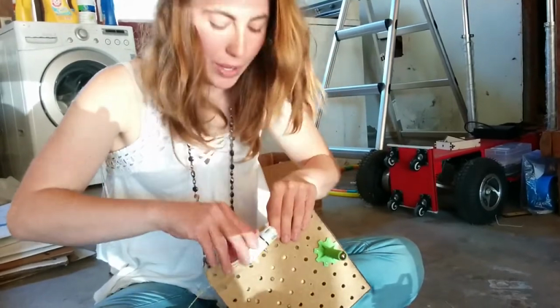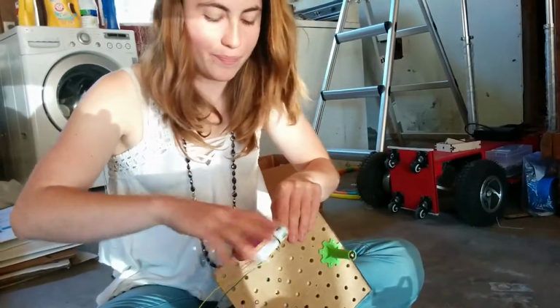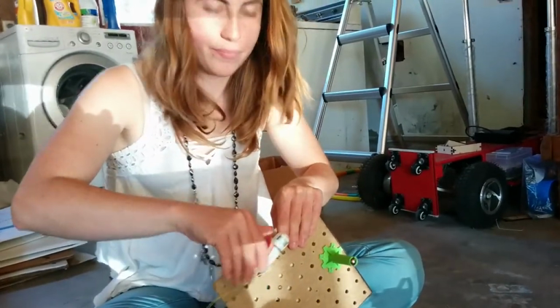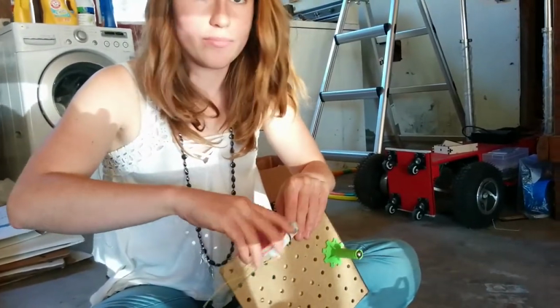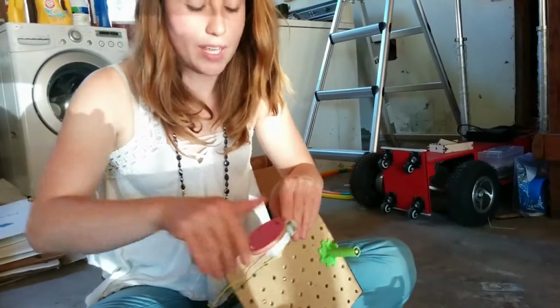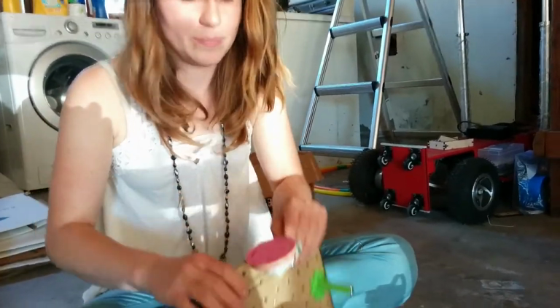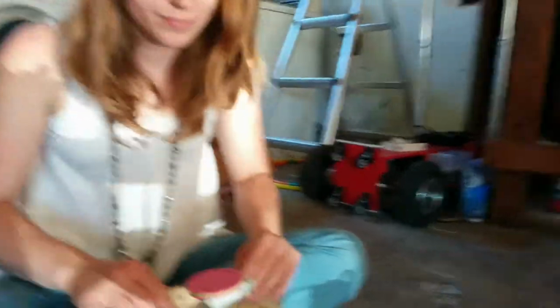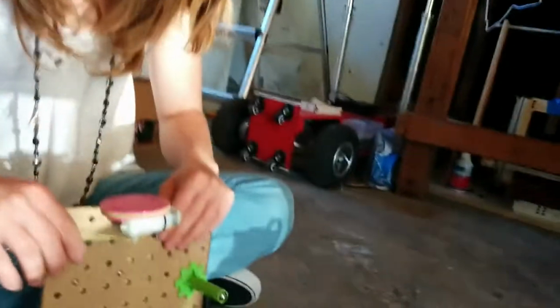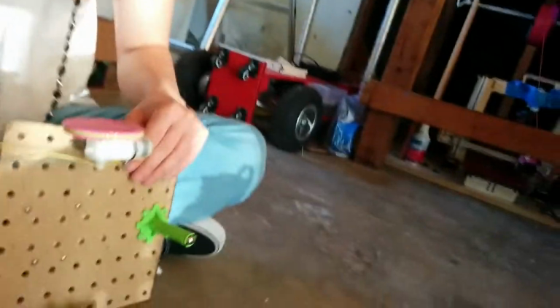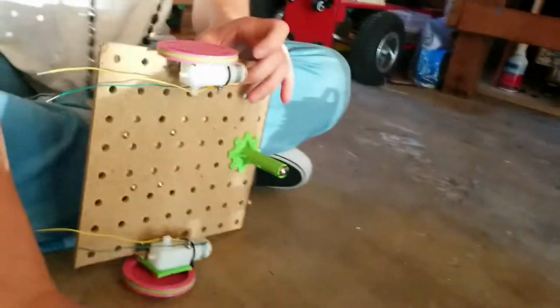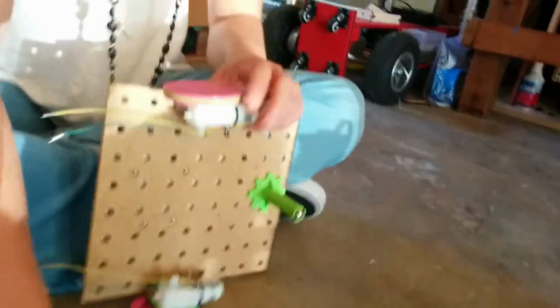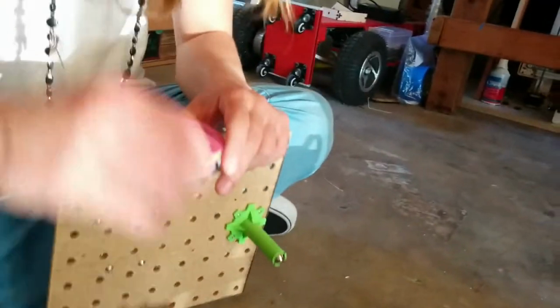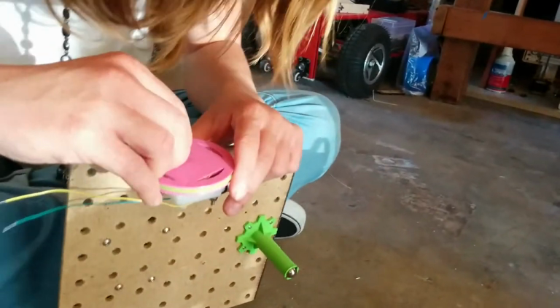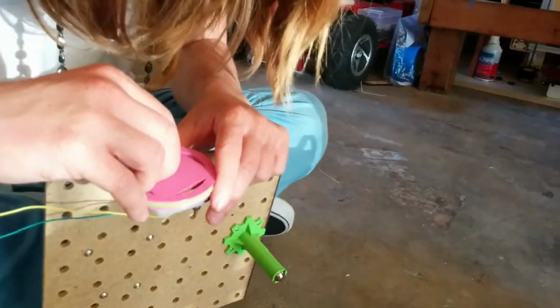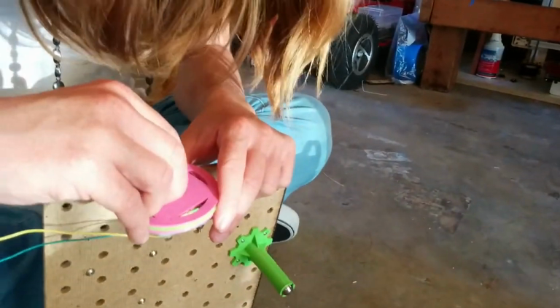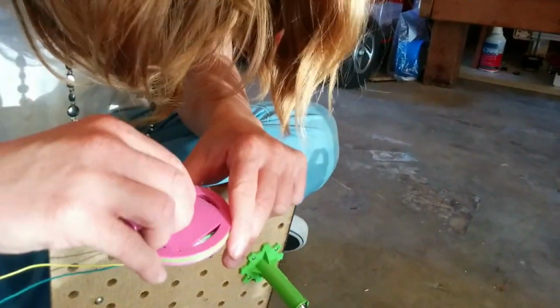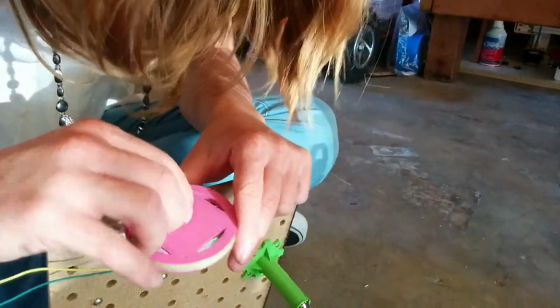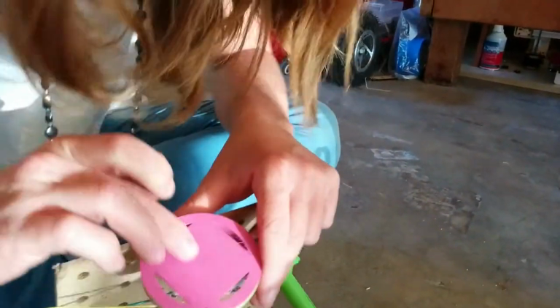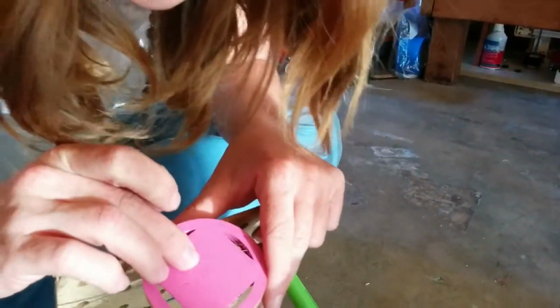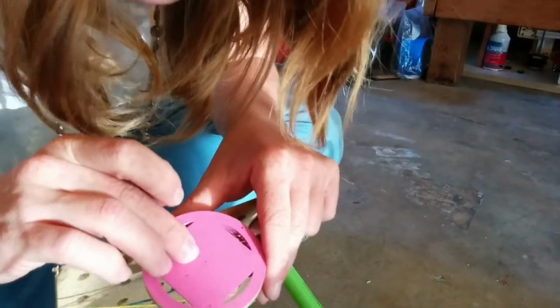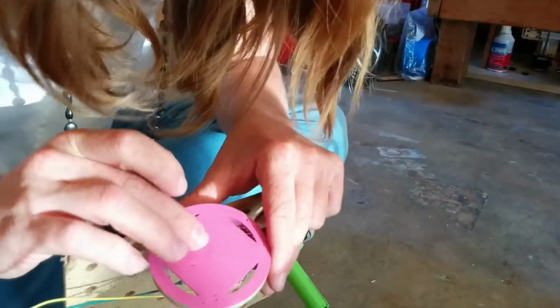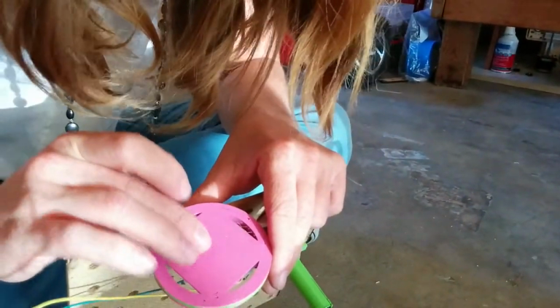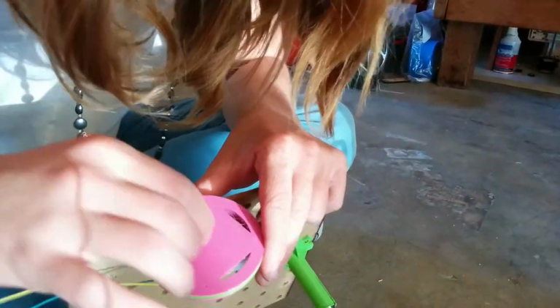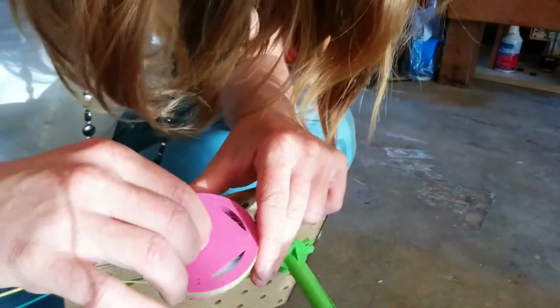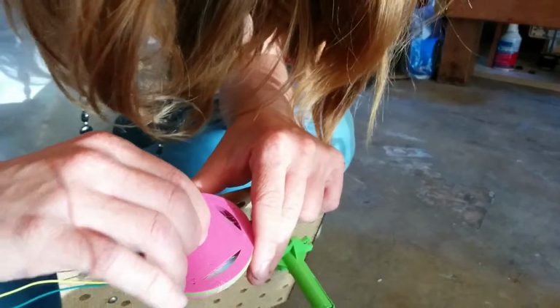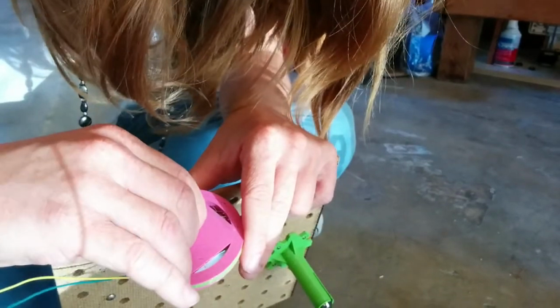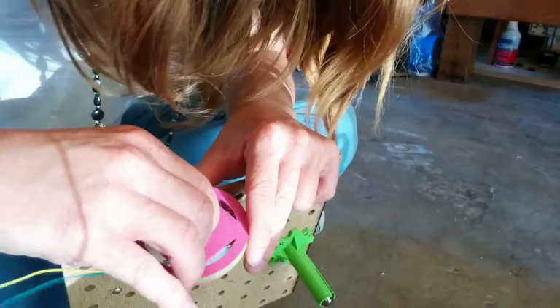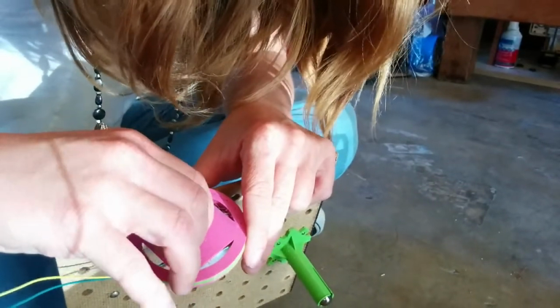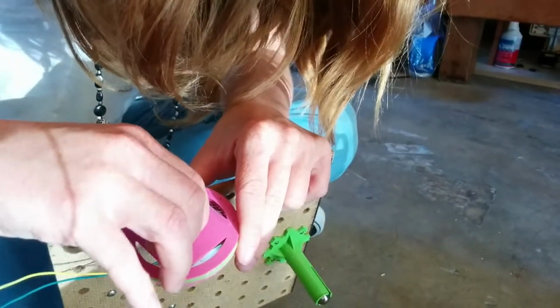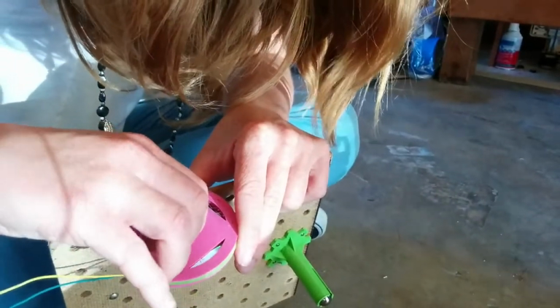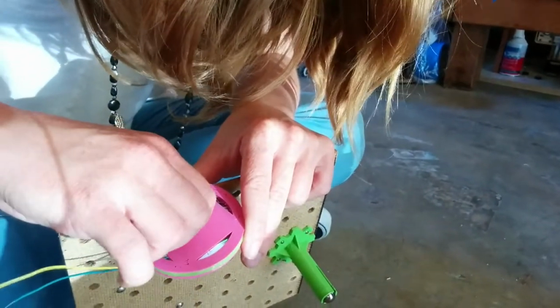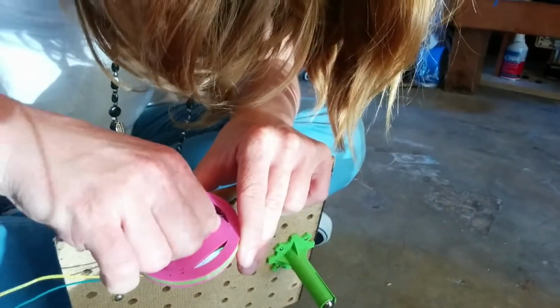The press fits pretty good, but the screw helps. So this will attach more permanently. There's a teeny tiny hole in the wheel, and you're going to put the screws through there.